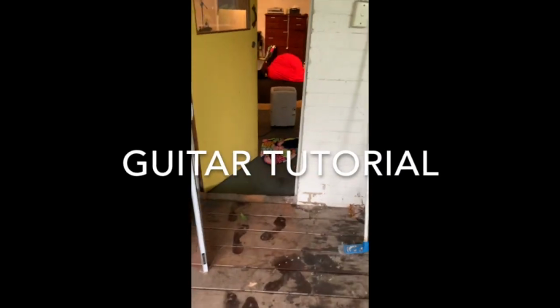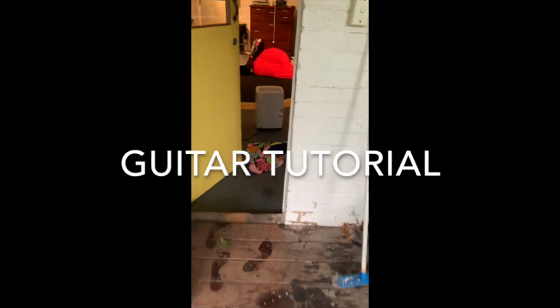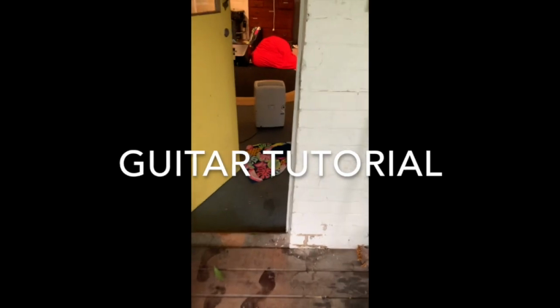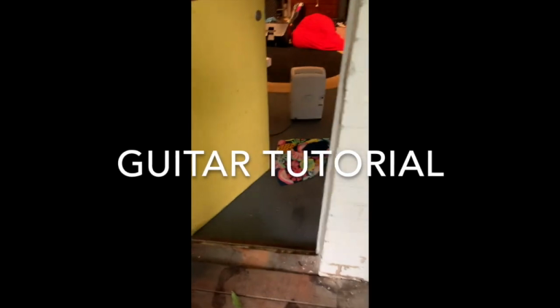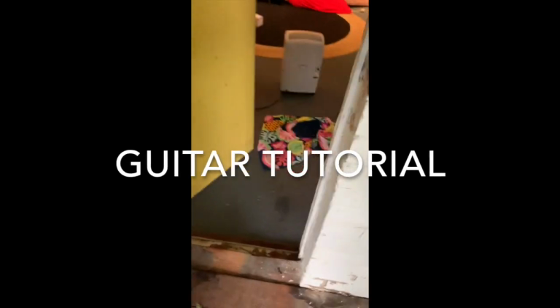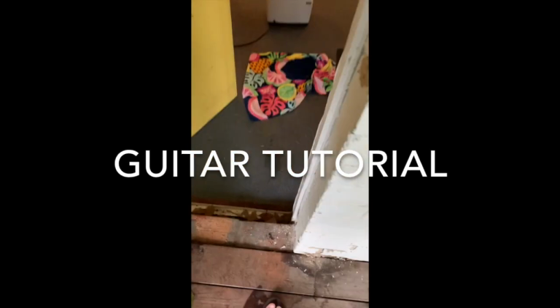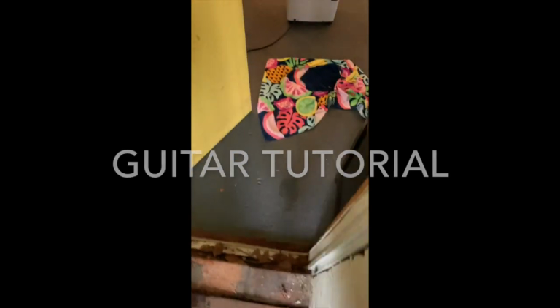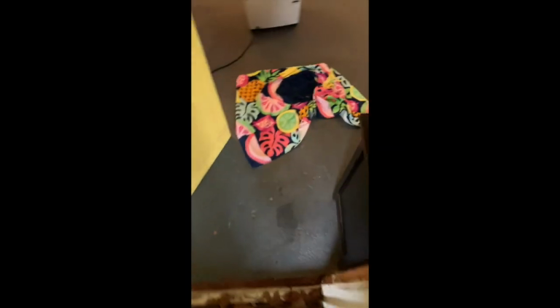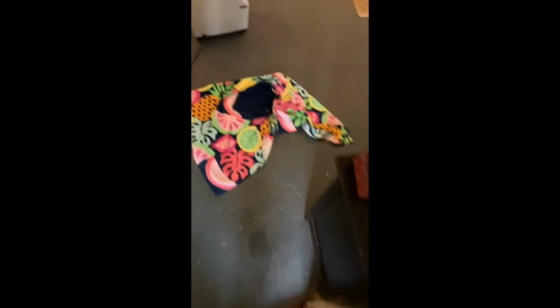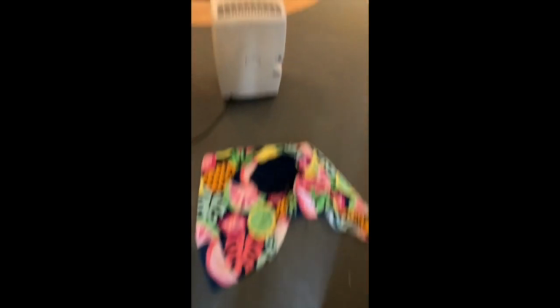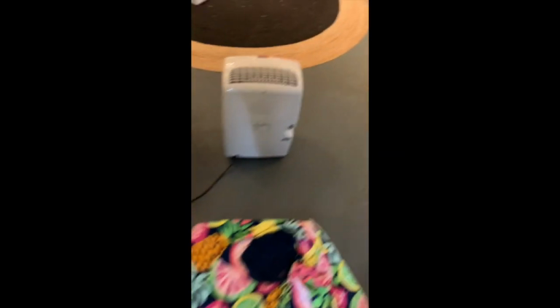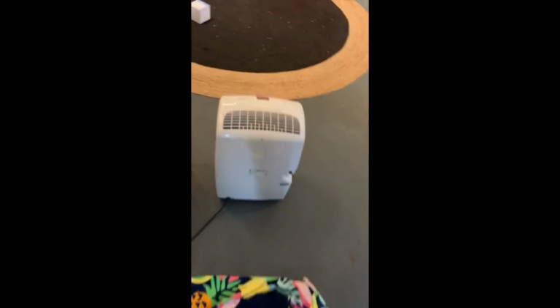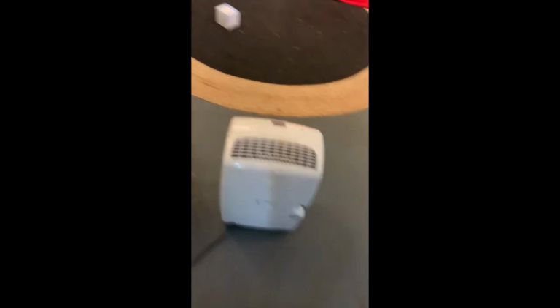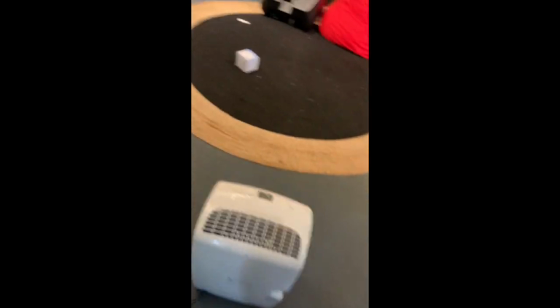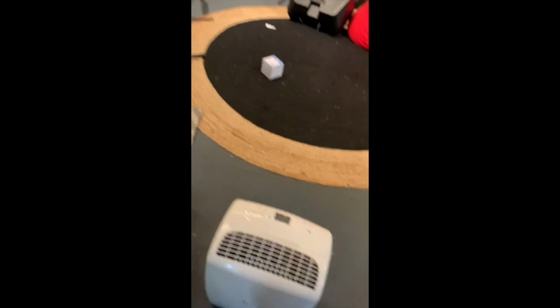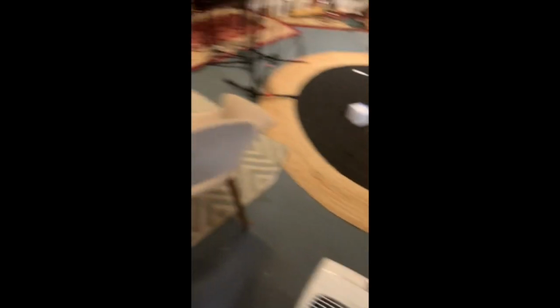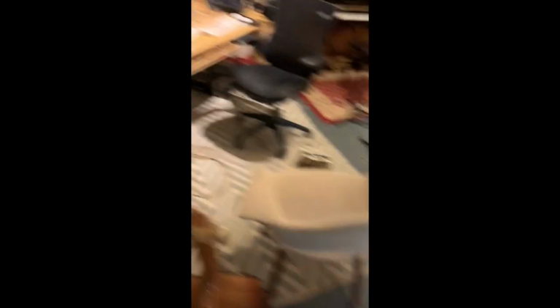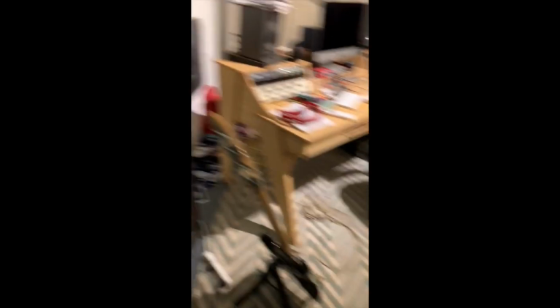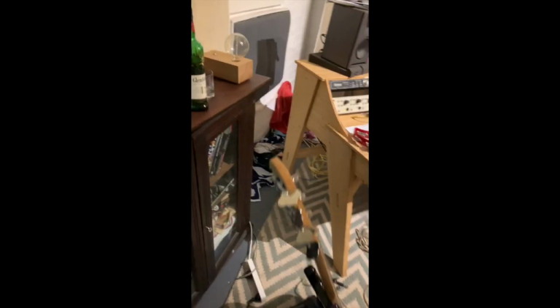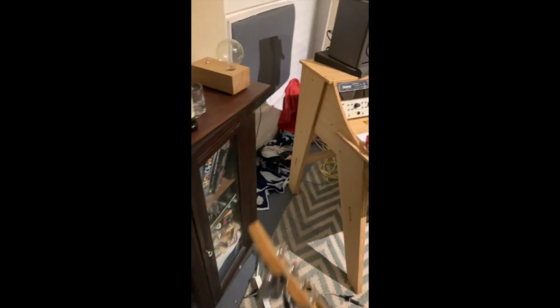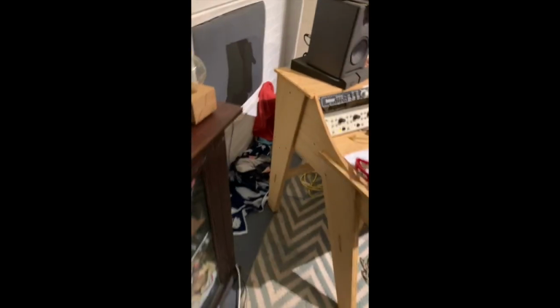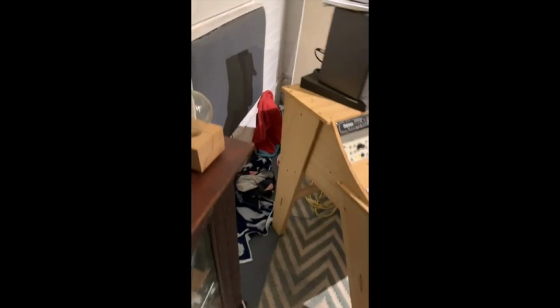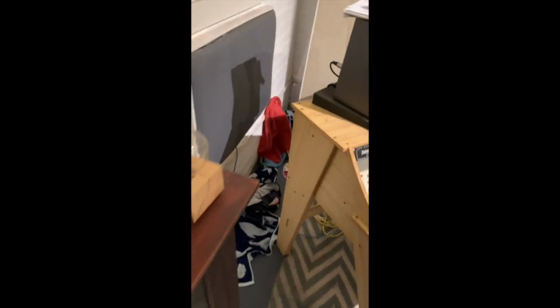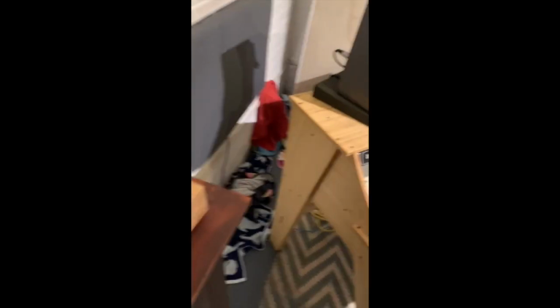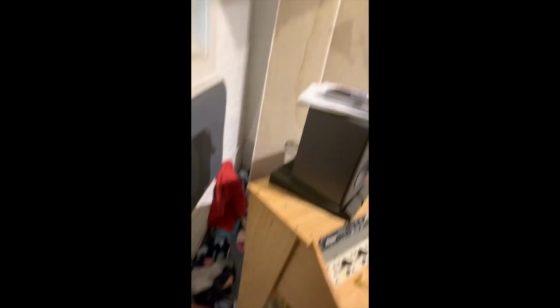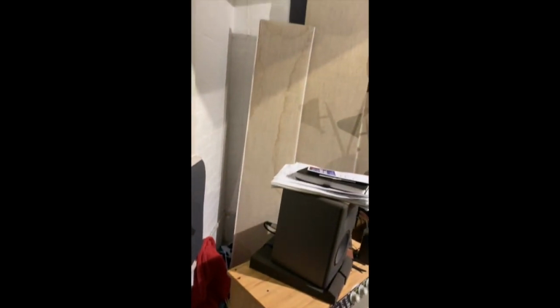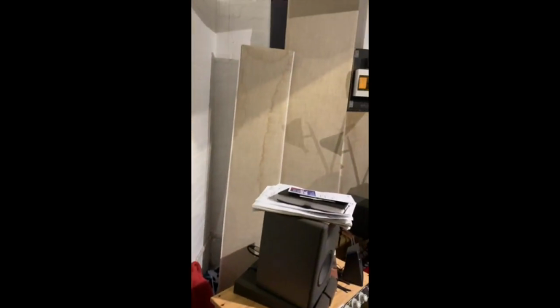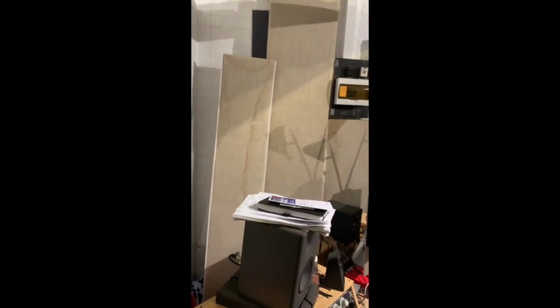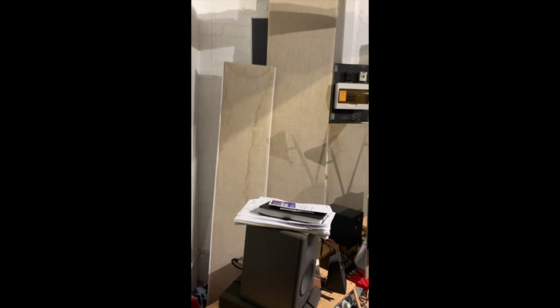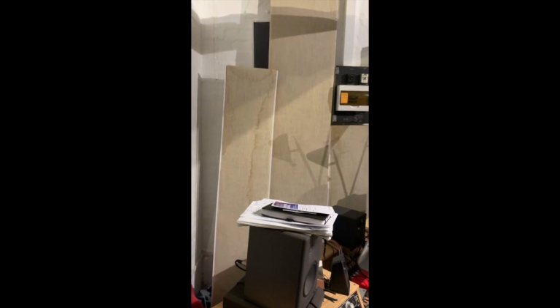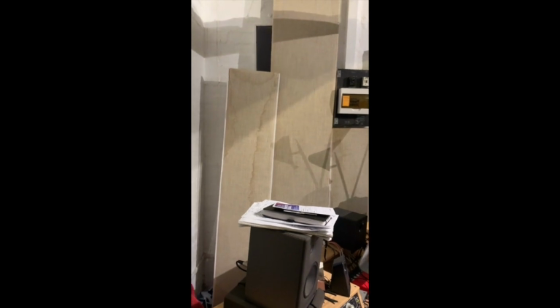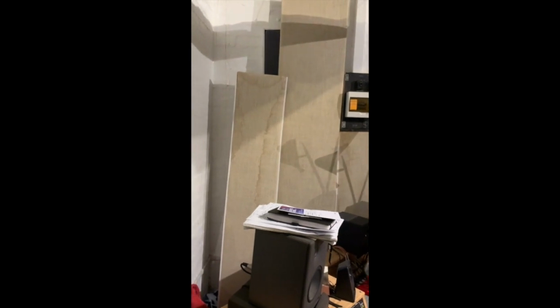Into my flooded studio — towels, soaking it up, the dehumidifier, flooded corner, the water soaked now.